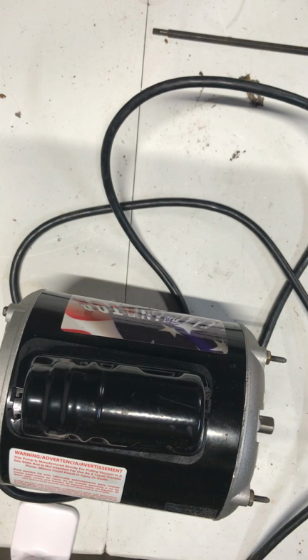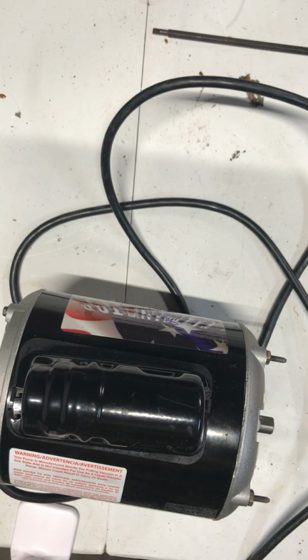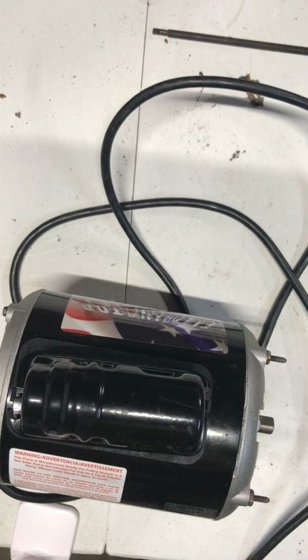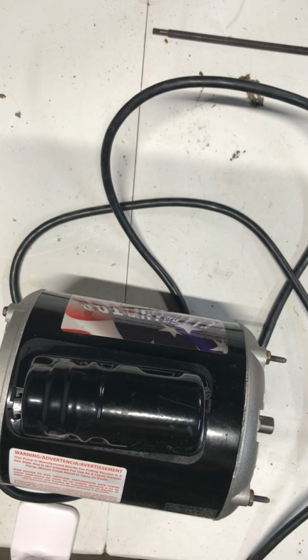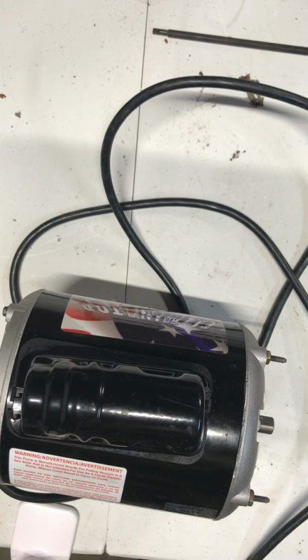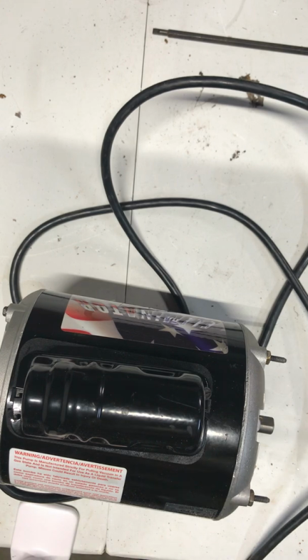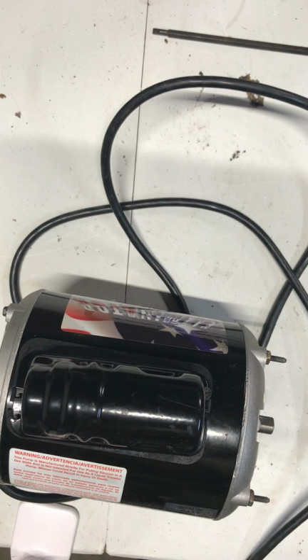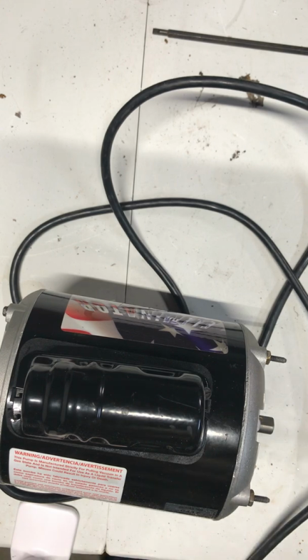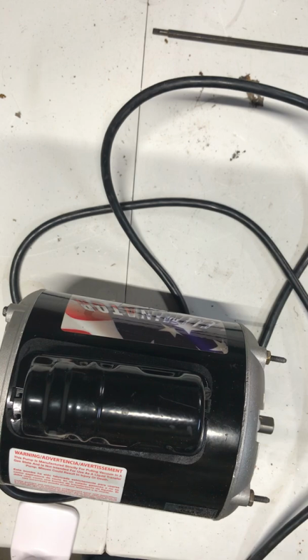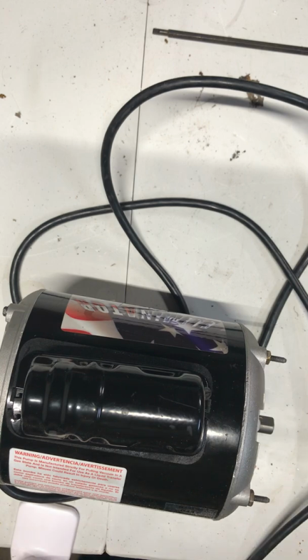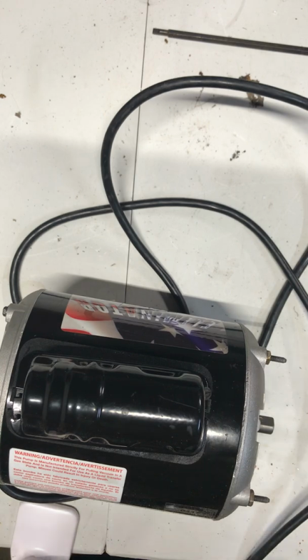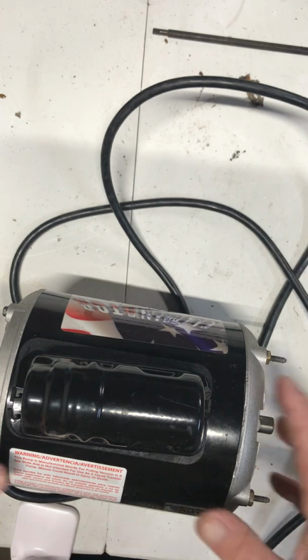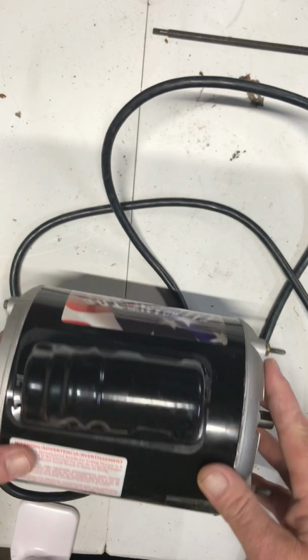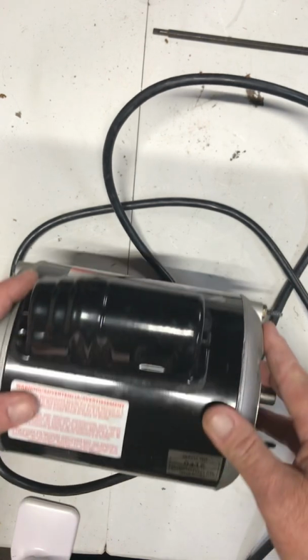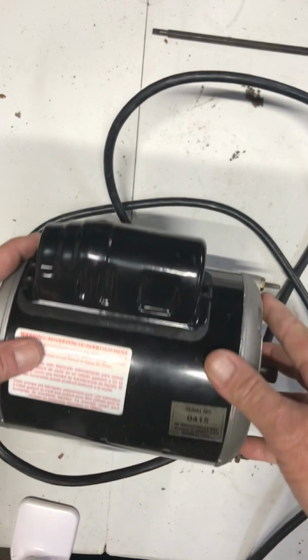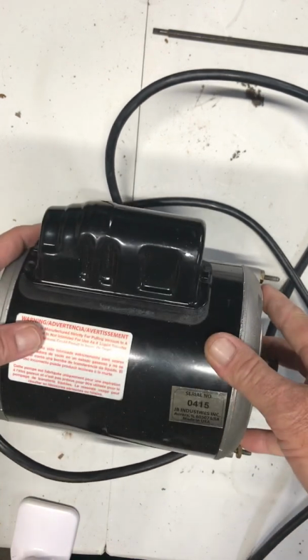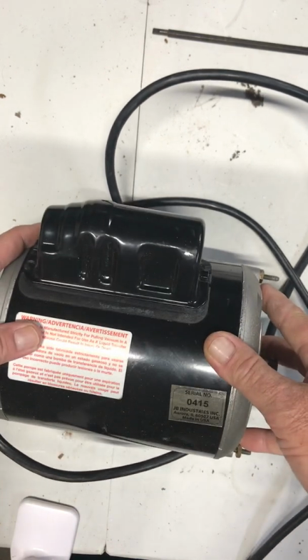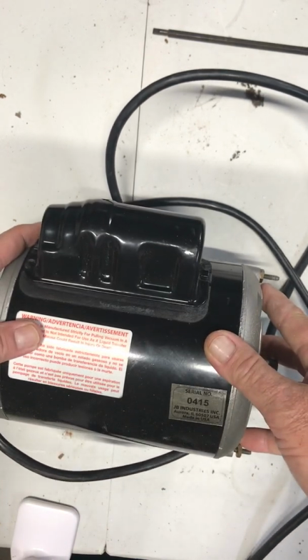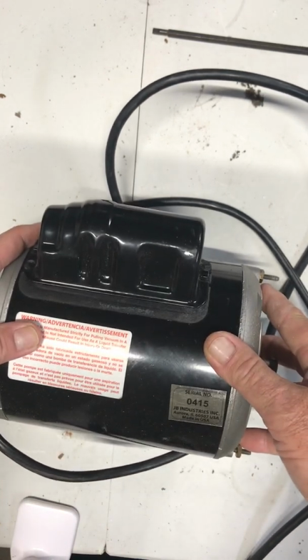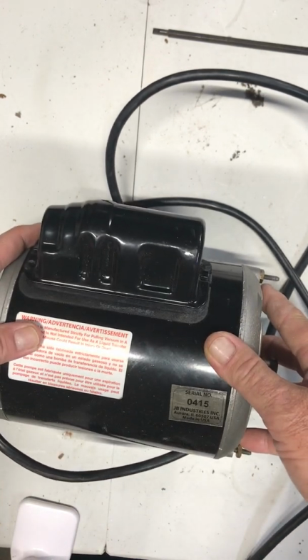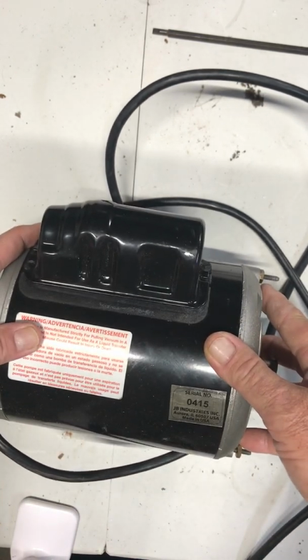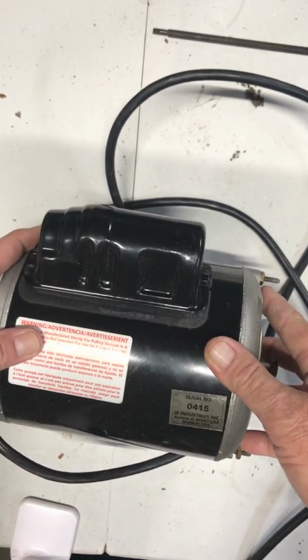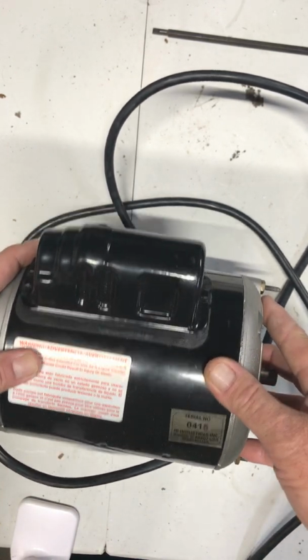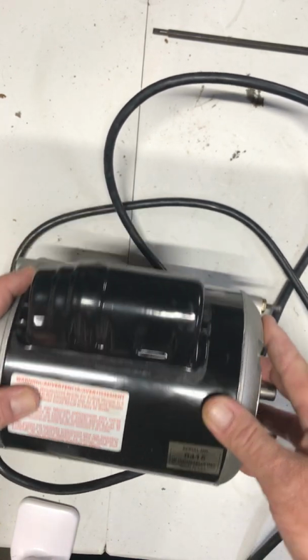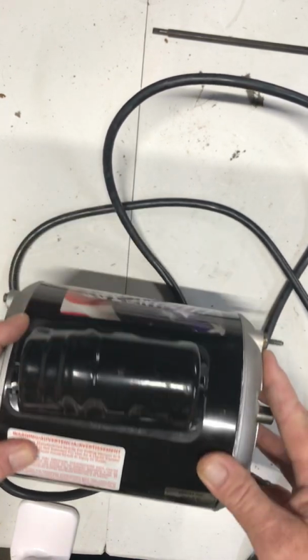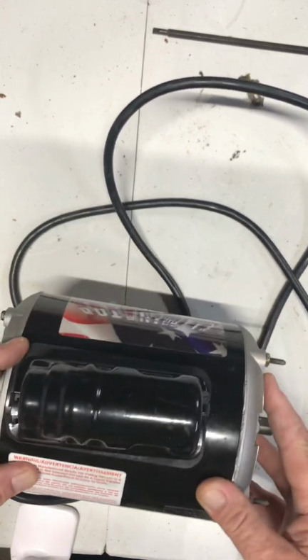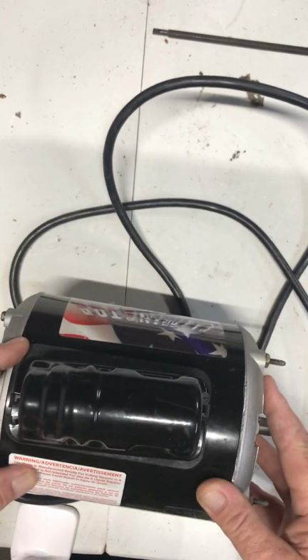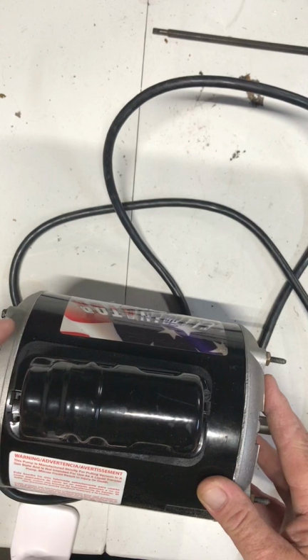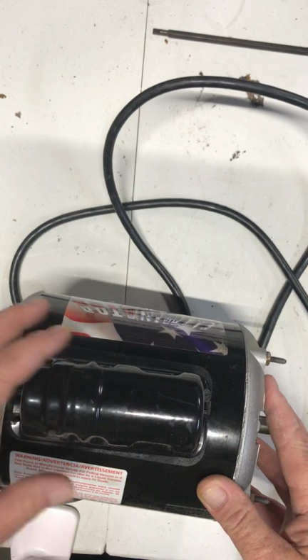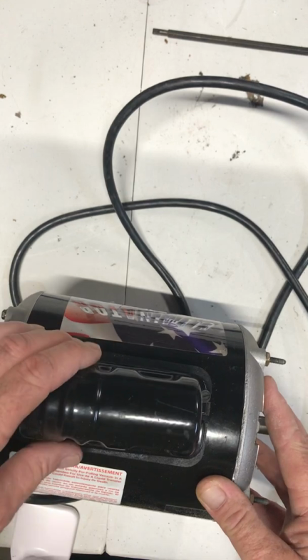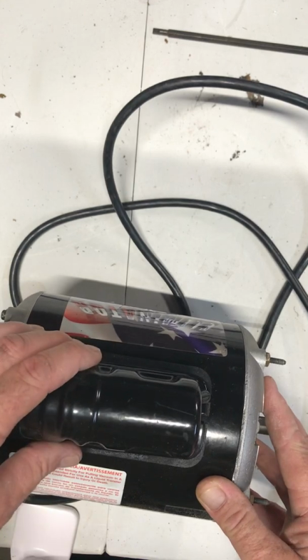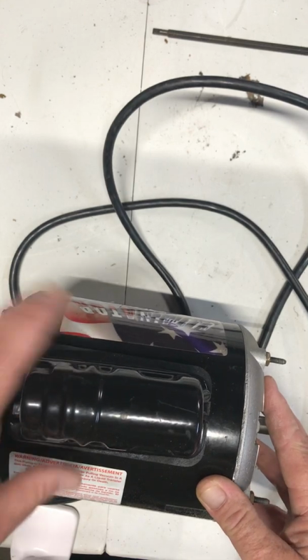Capacitor start induction run motors are available from 120 volts to 240 volts and can be up to three horsepower. They are commonly used in hermetic compressors for refrigeration units. This one is actually a vacuum pump motor off of one of our vacuum pumps from the lab.